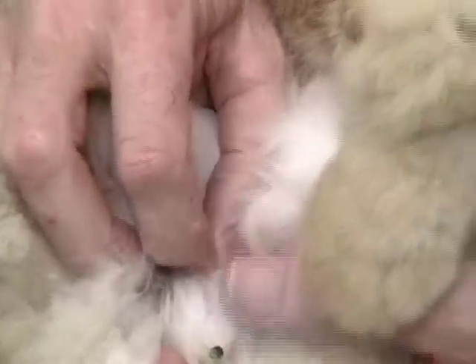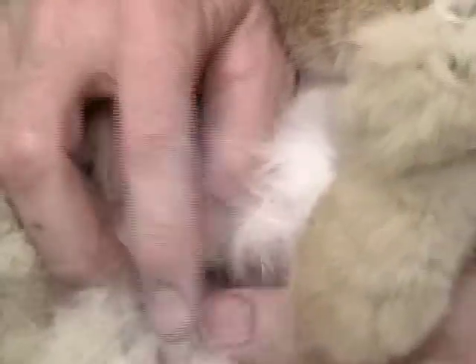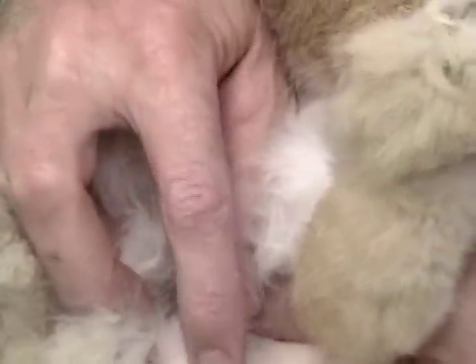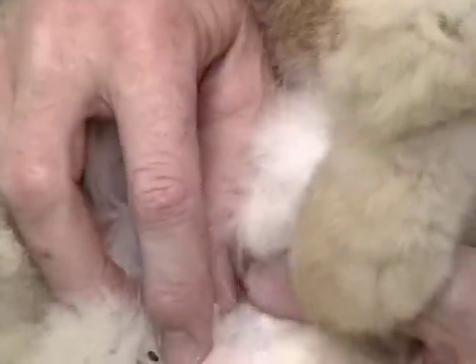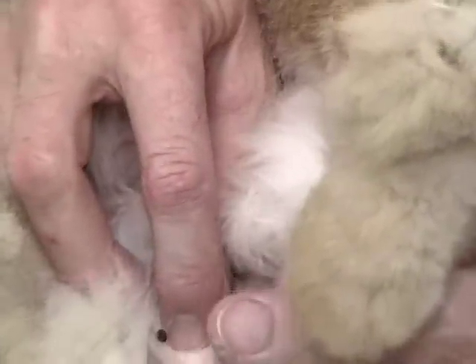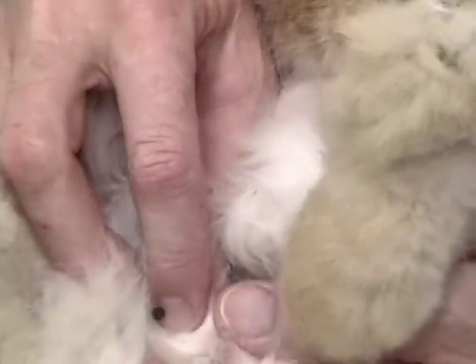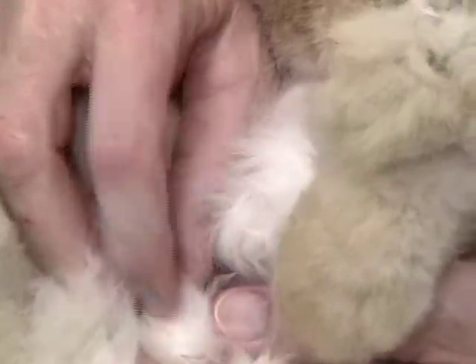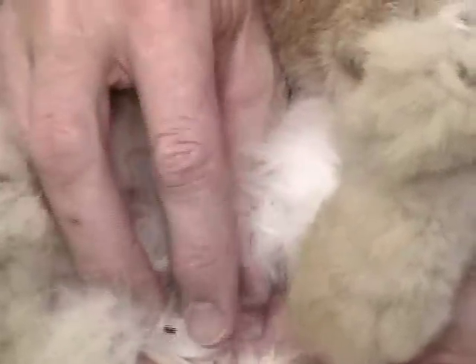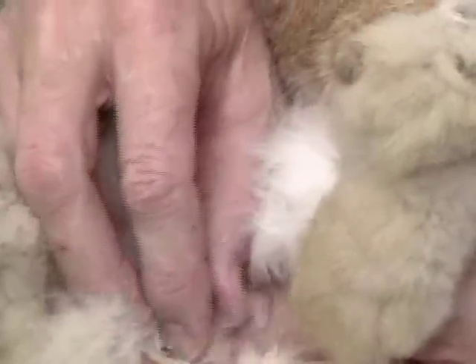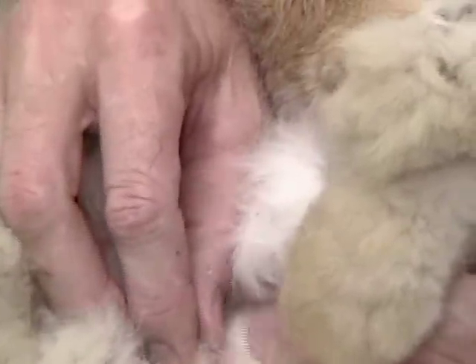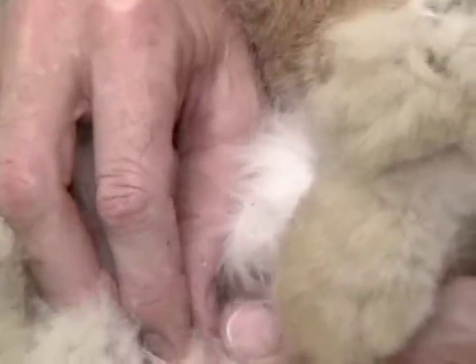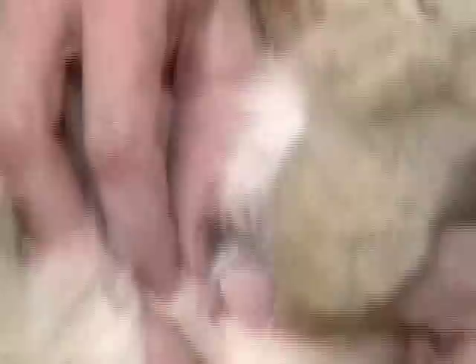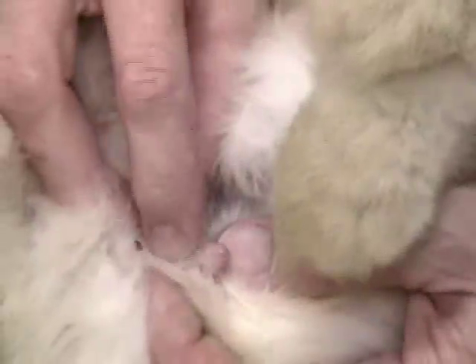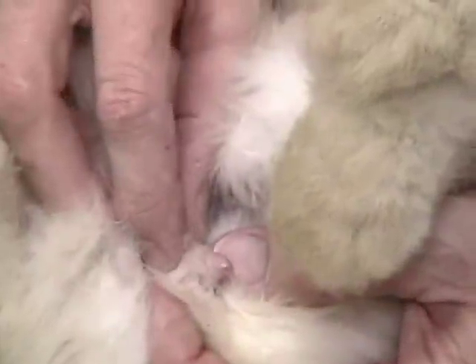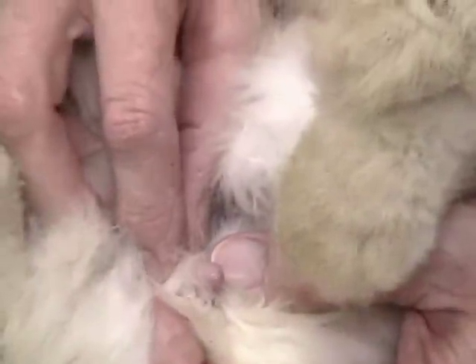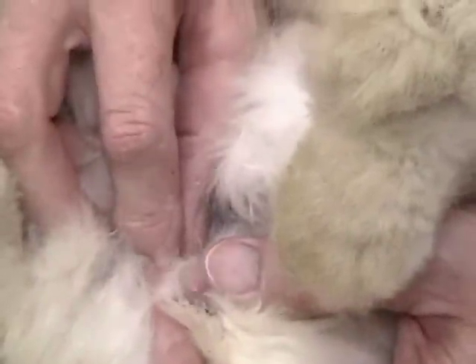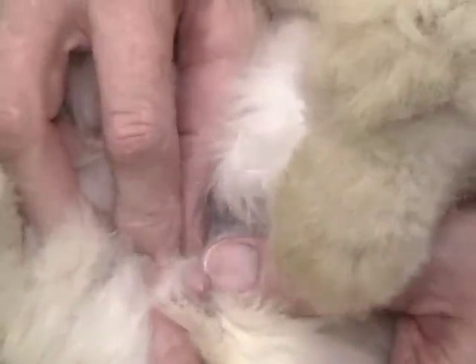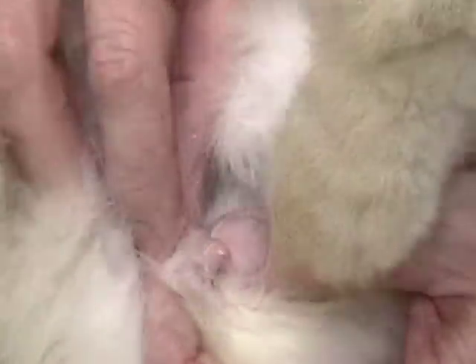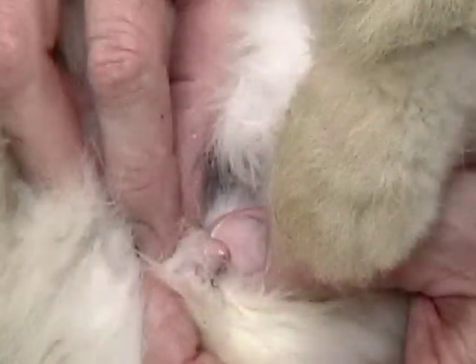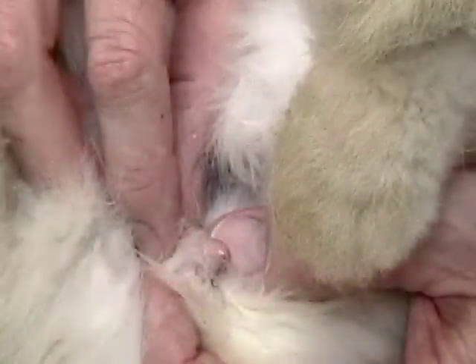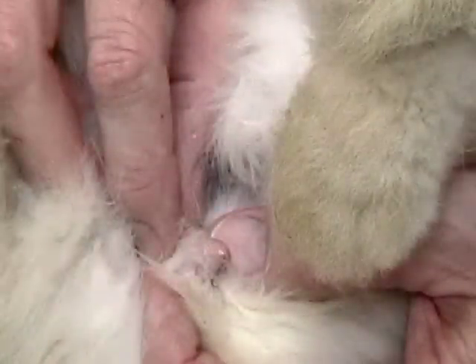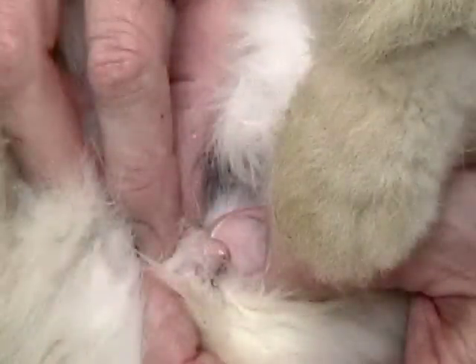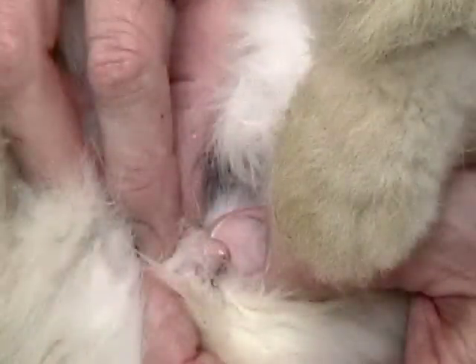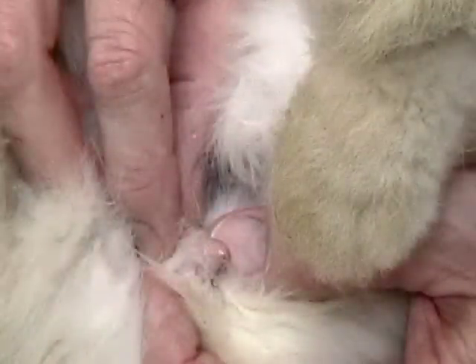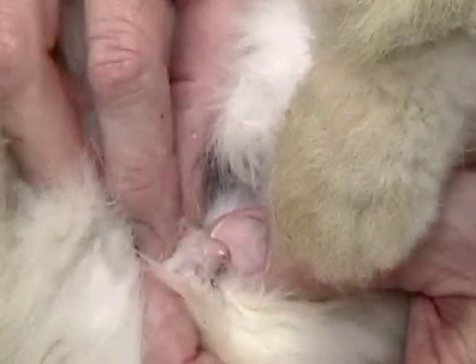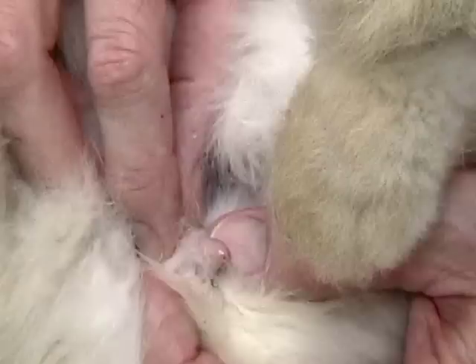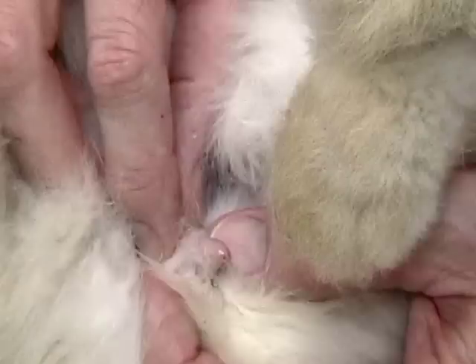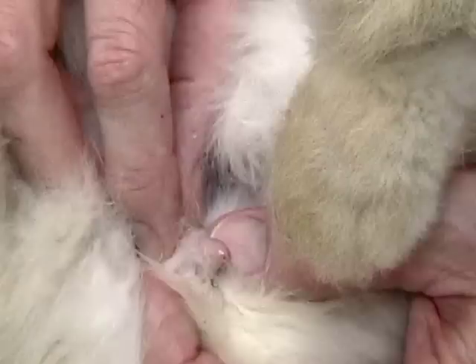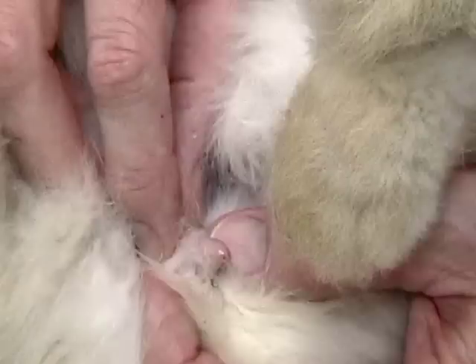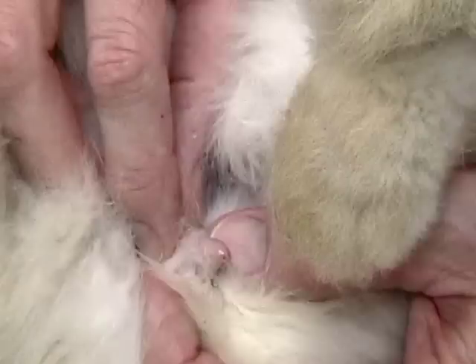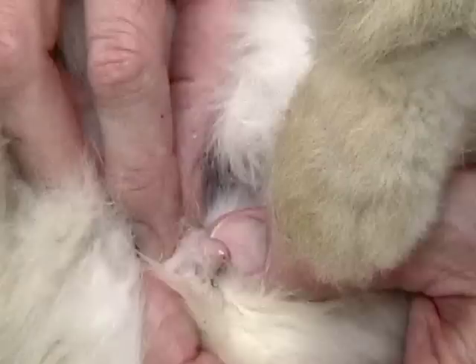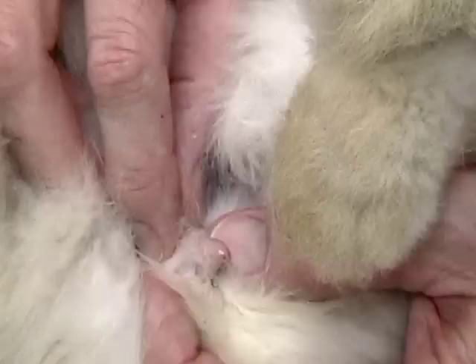If we look in the area where the little penis is, the little penis looks relatively normal, maybe just a little pinker than normal, but no abnormalities with this little penis.